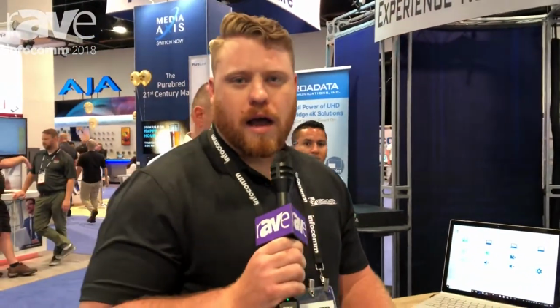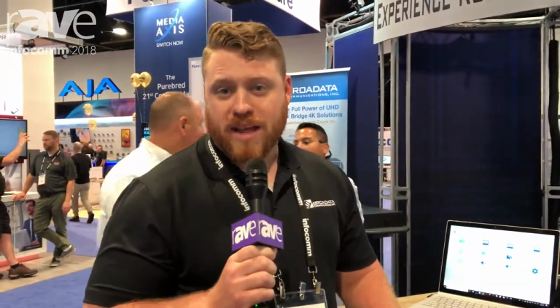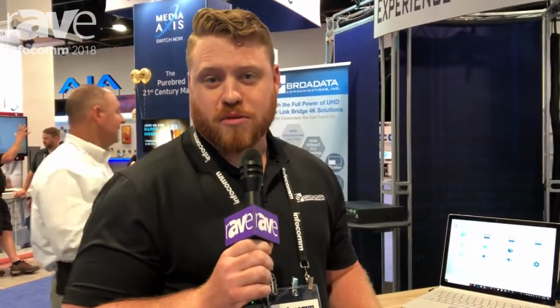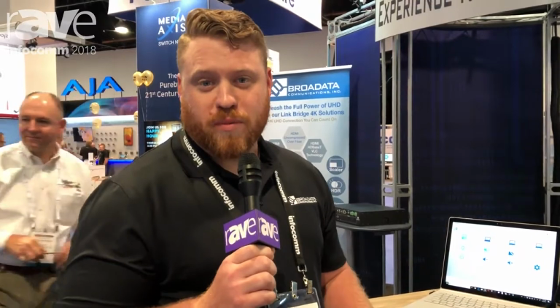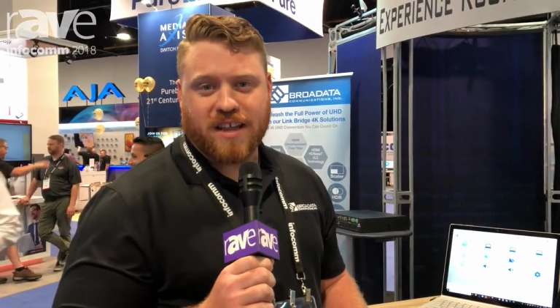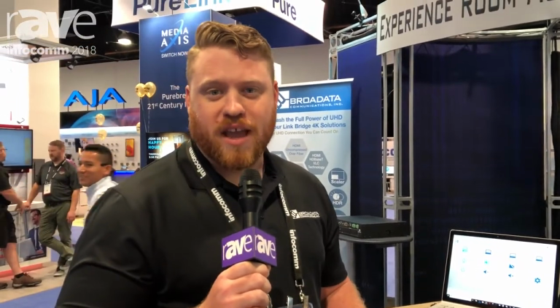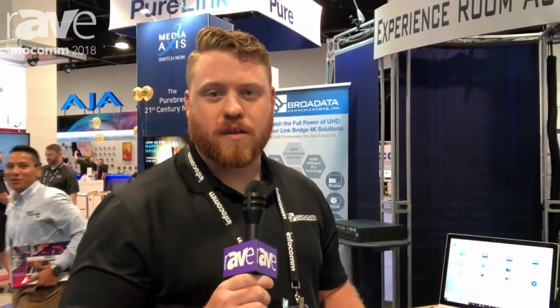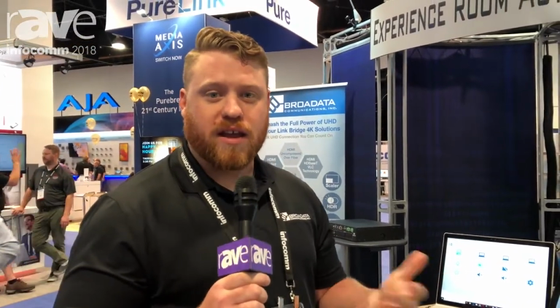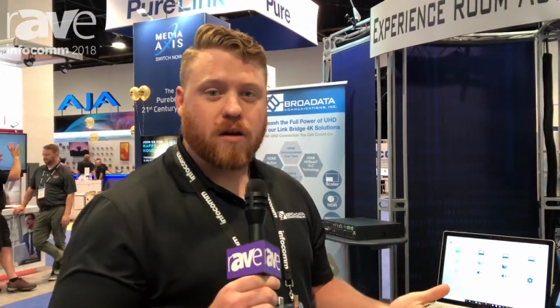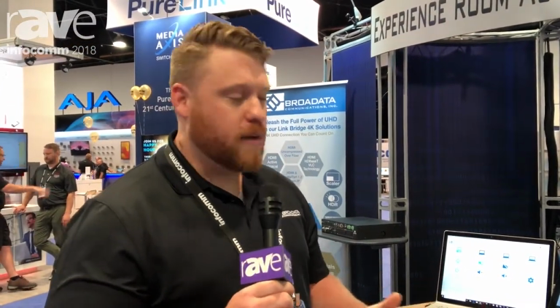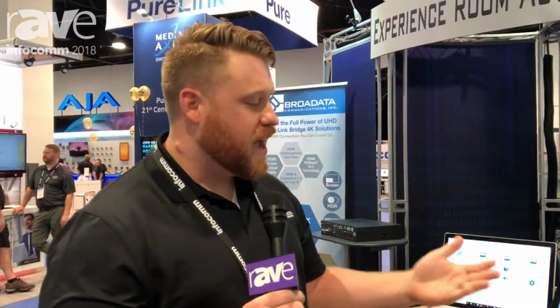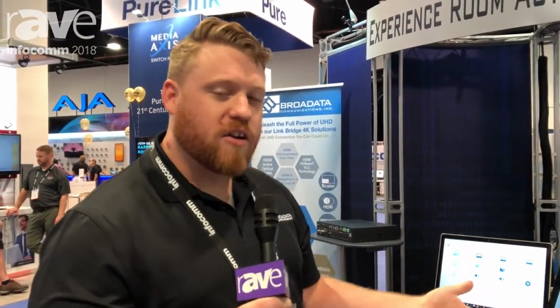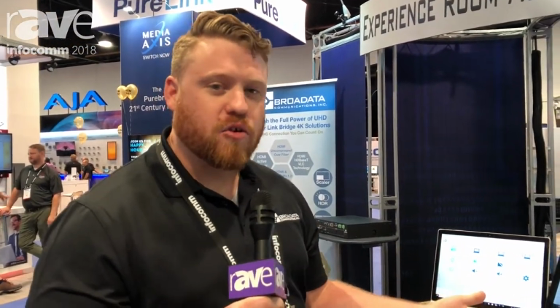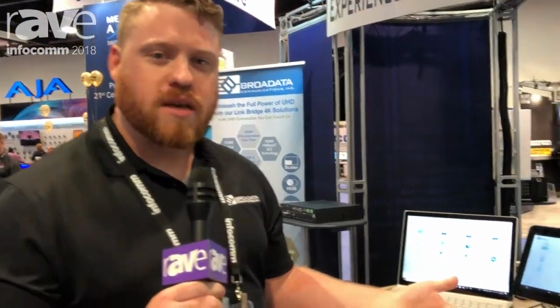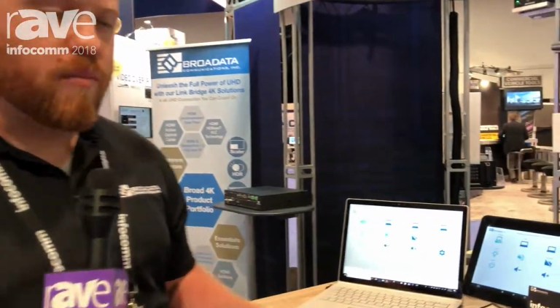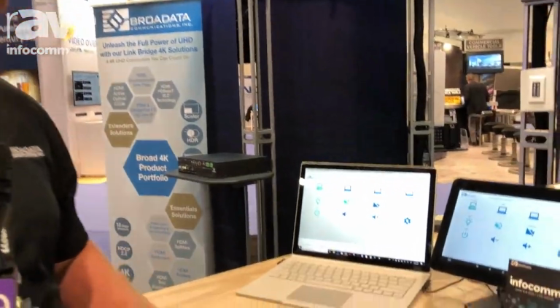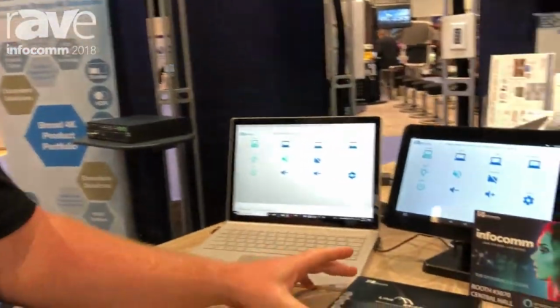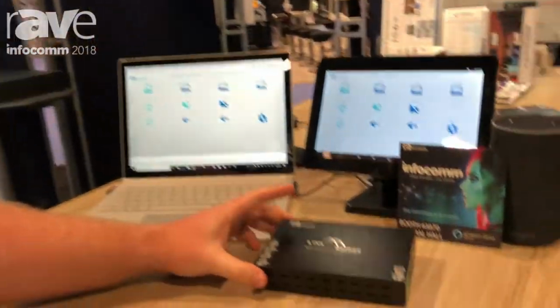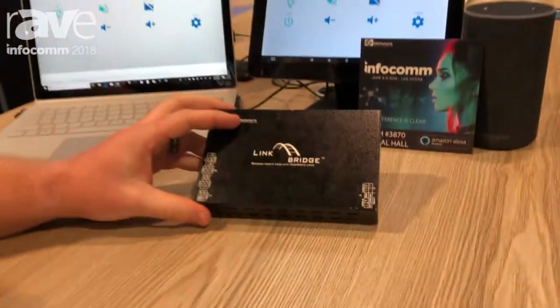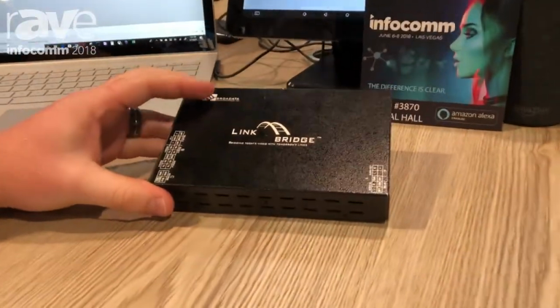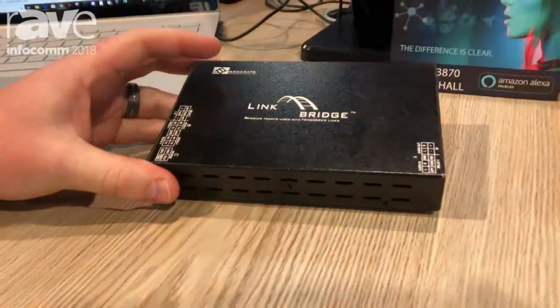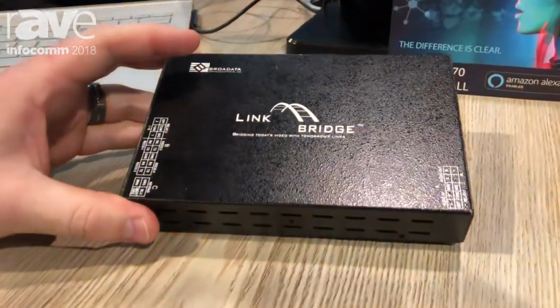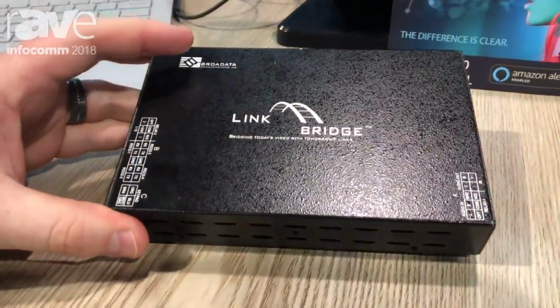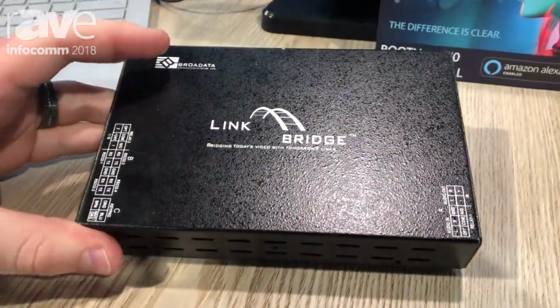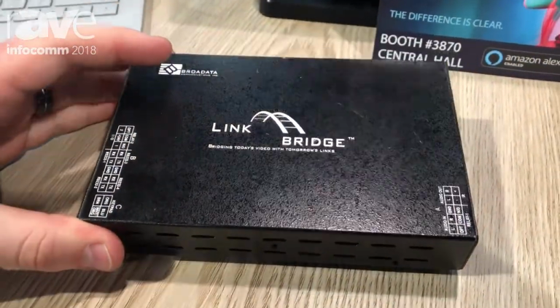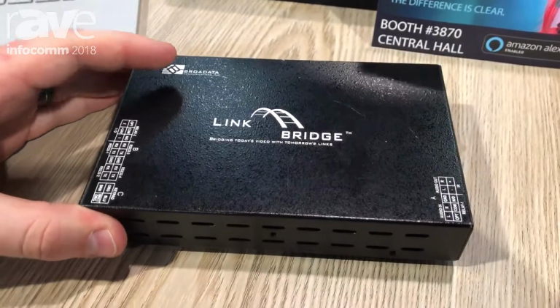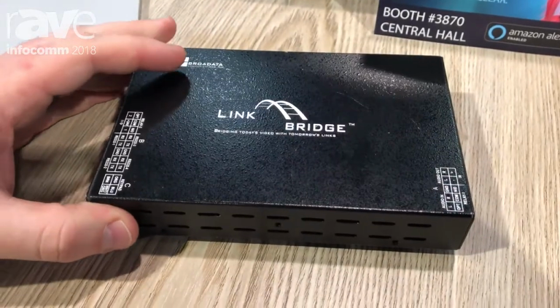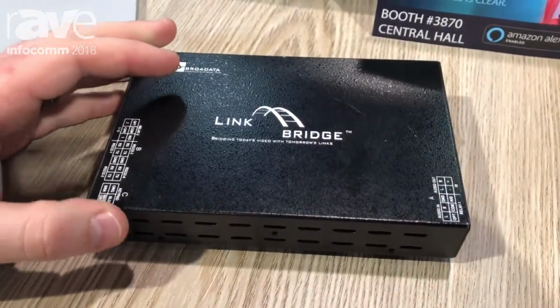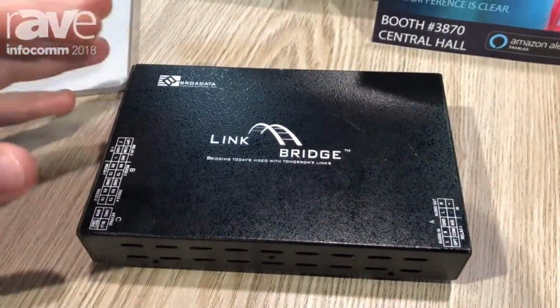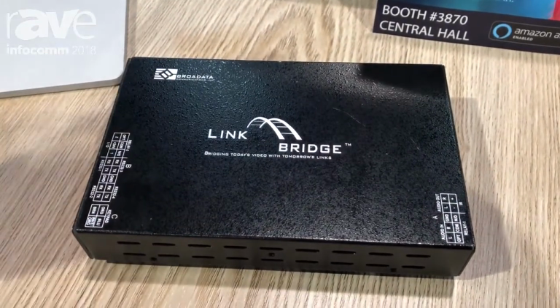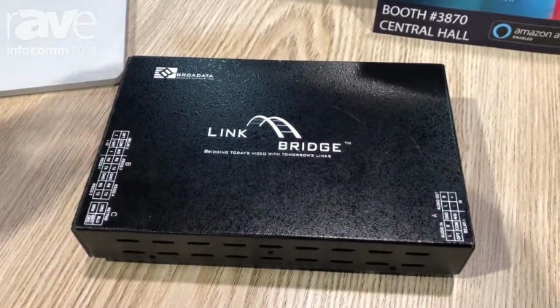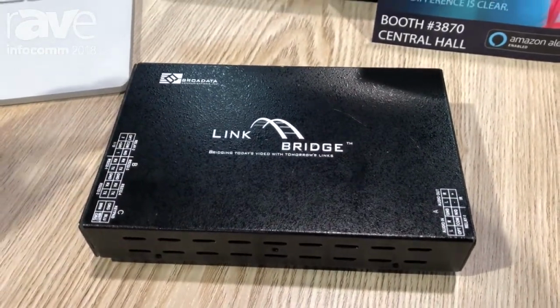Hi, my name is Joshua Souza with Broad Data Communications. Right now you're looking at our Integrated Control Processor, the Broad Data ICP controller, and we are very excited to show at the show working with the Amazon Echoes.